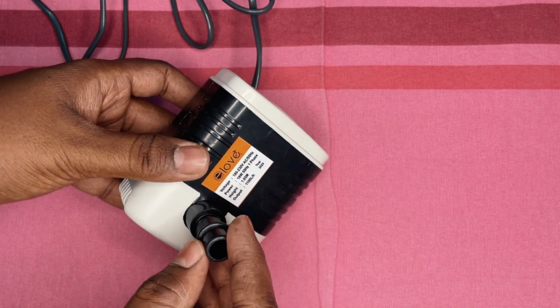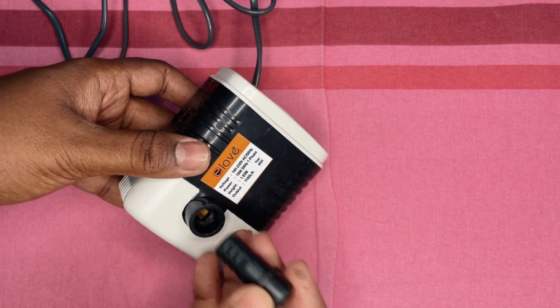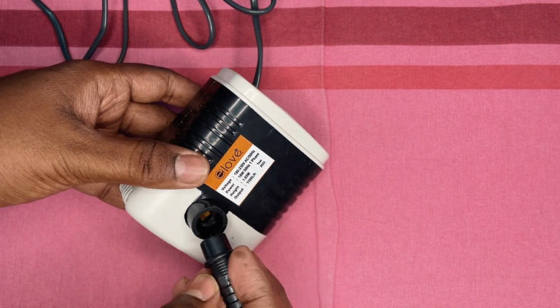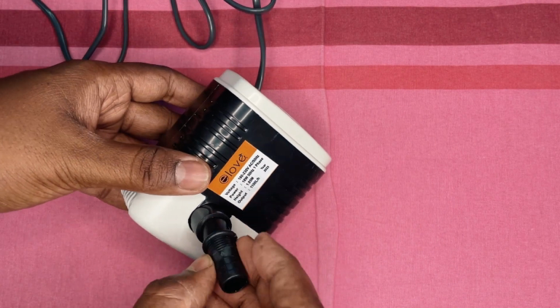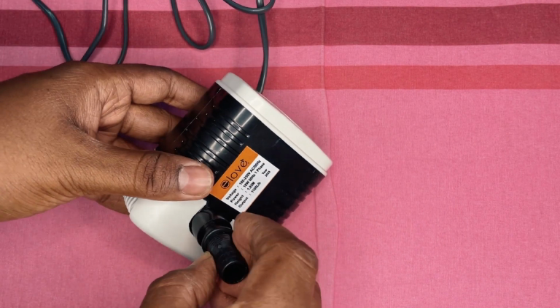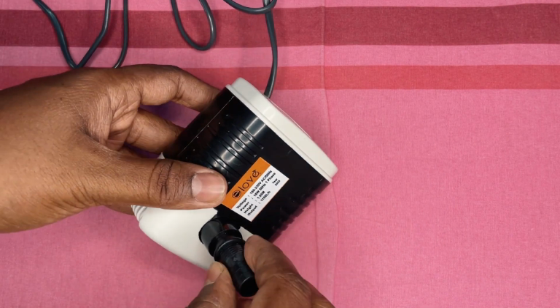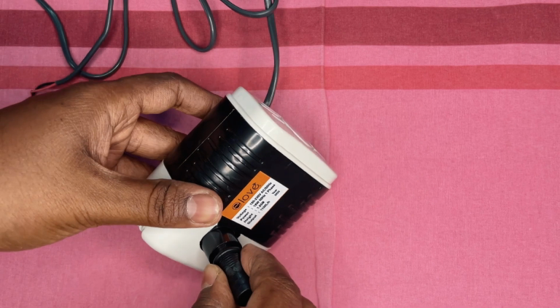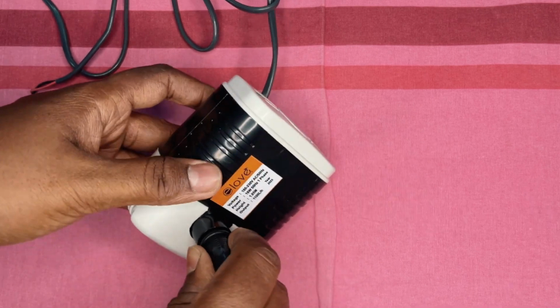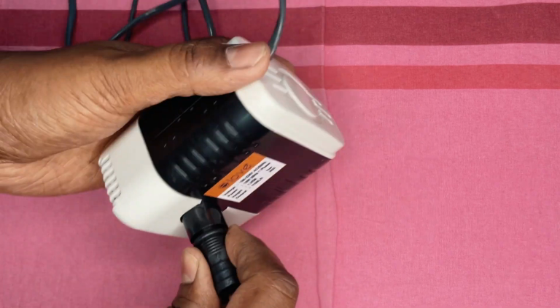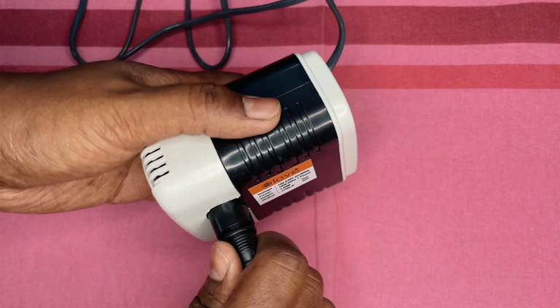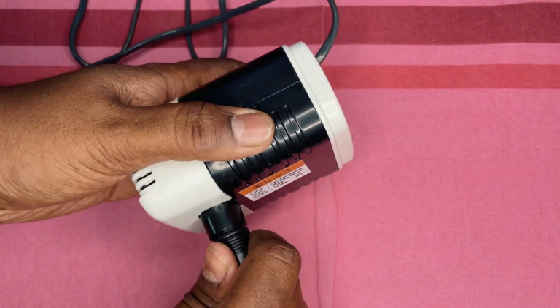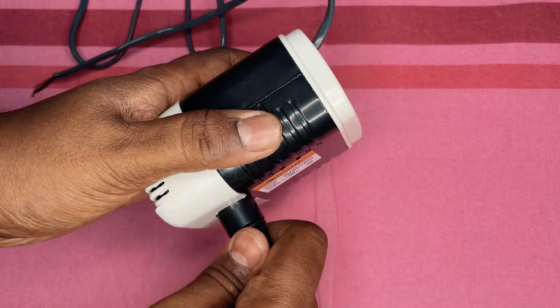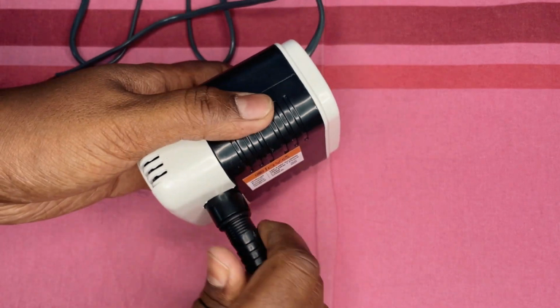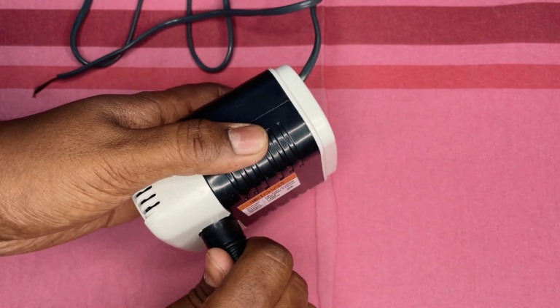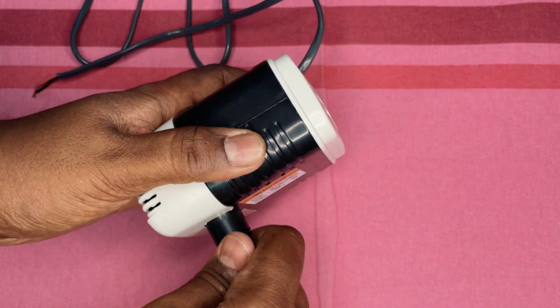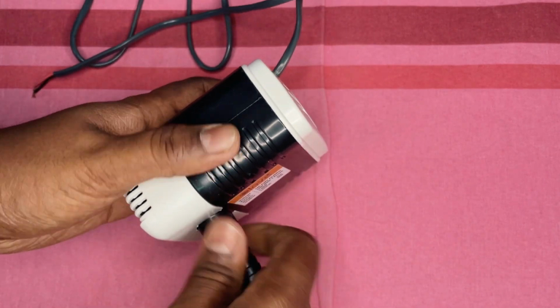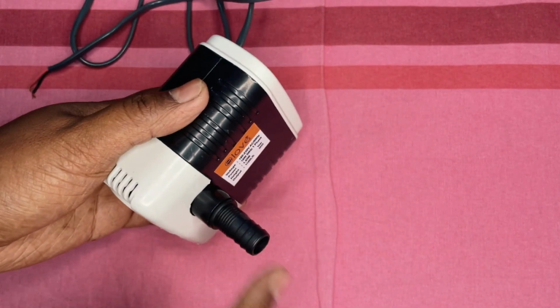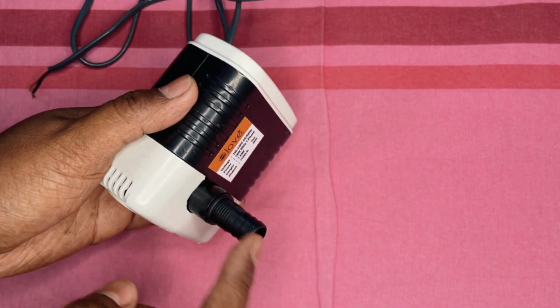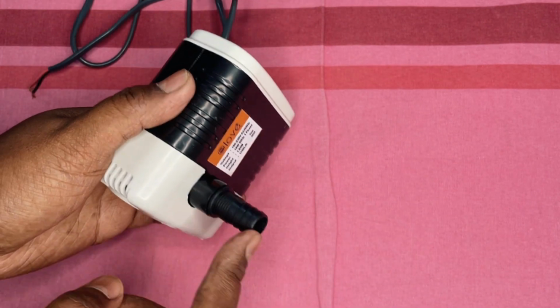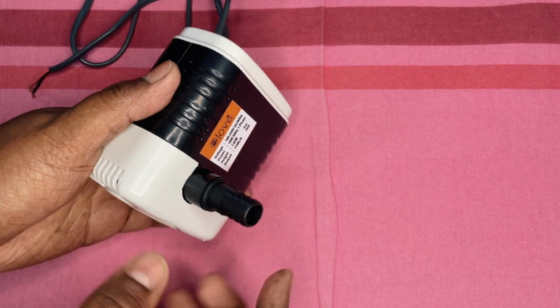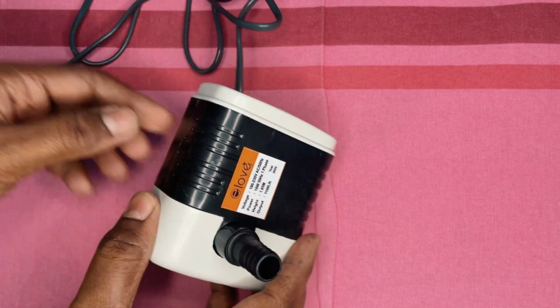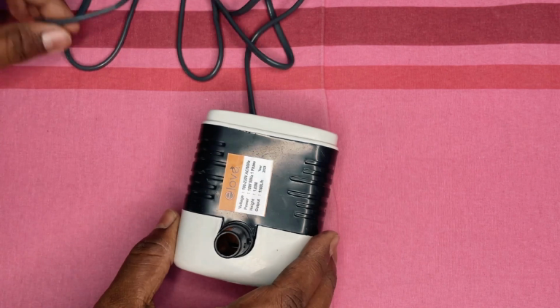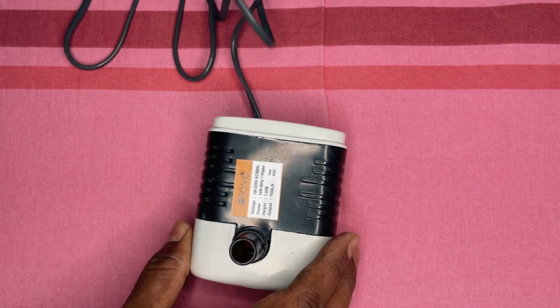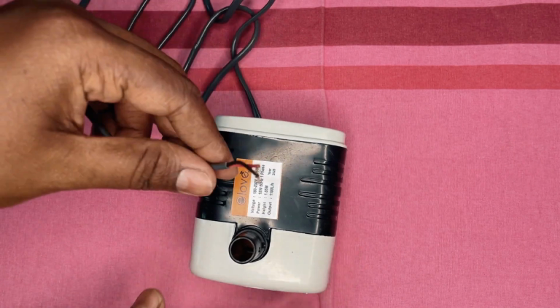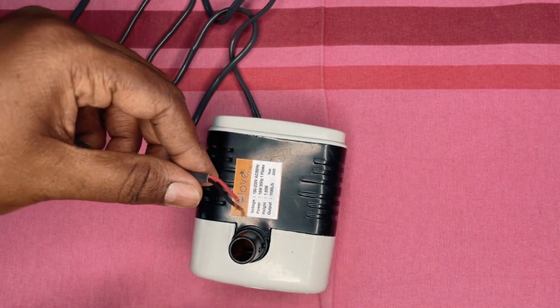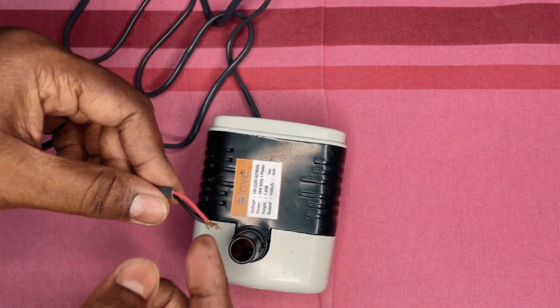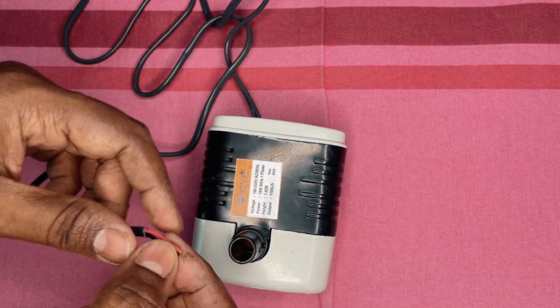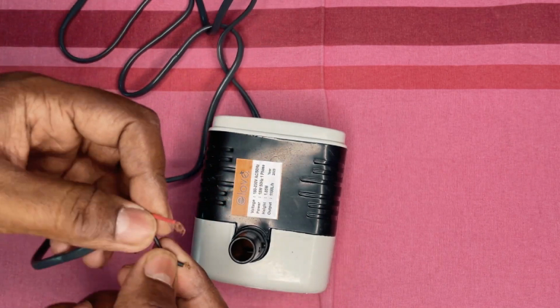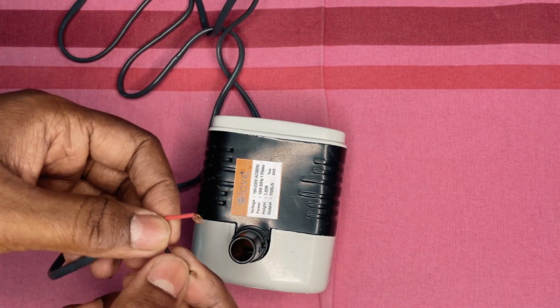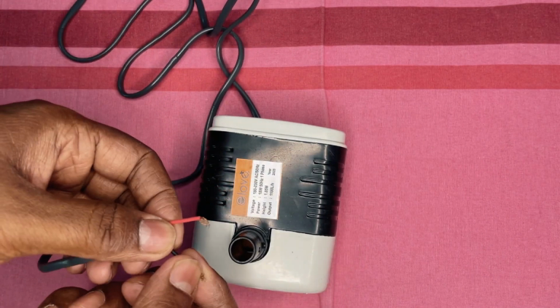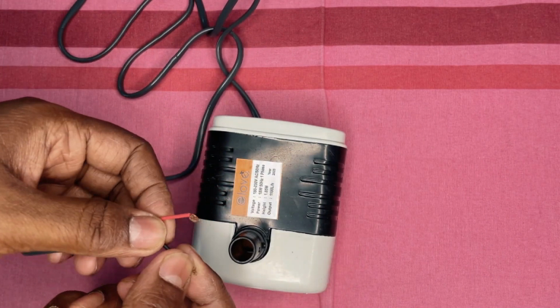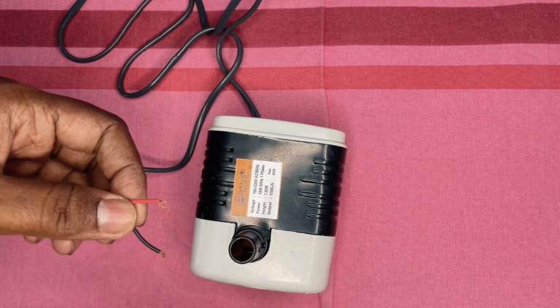The wire is only 2 feet in length, which is okay for me, but if you want it for an aquarium then at least 4 feet is recommended, otherwise you have to extend the wire. Also, it does not come with a plug, which you have to purchase separately.